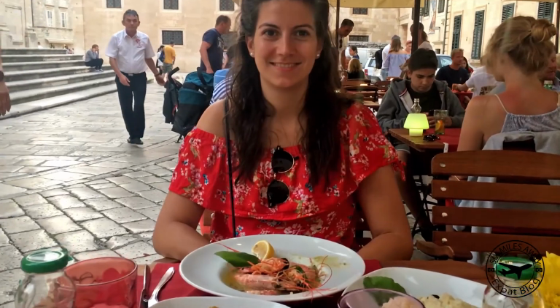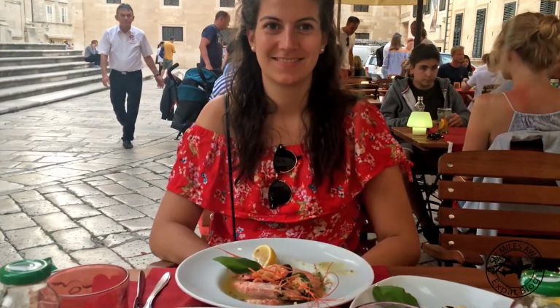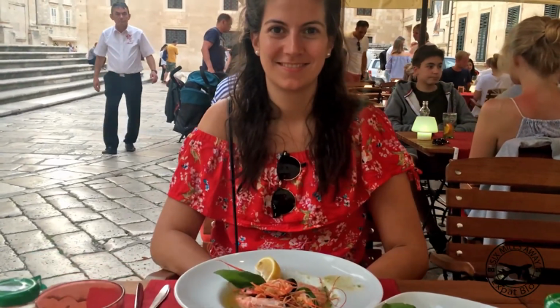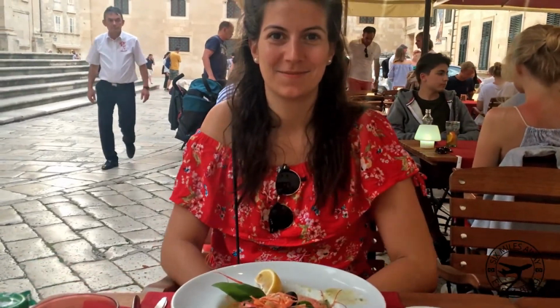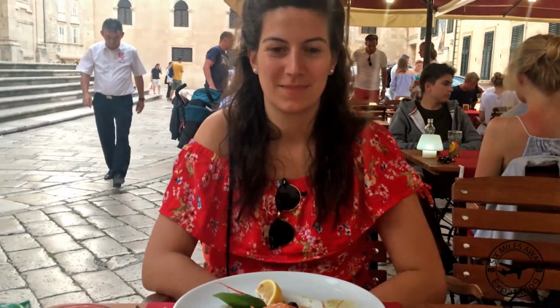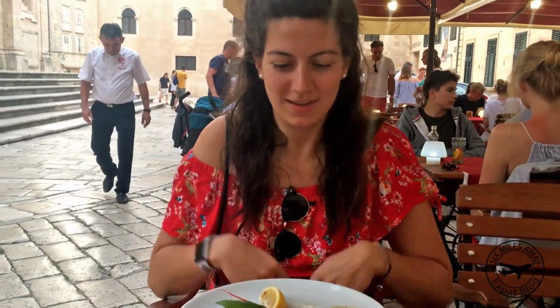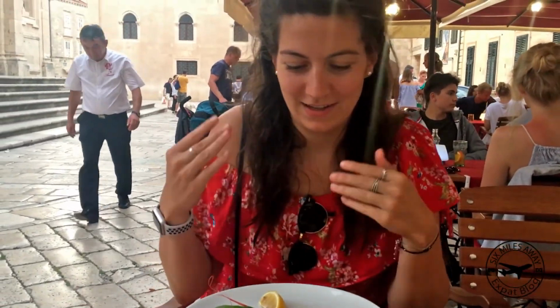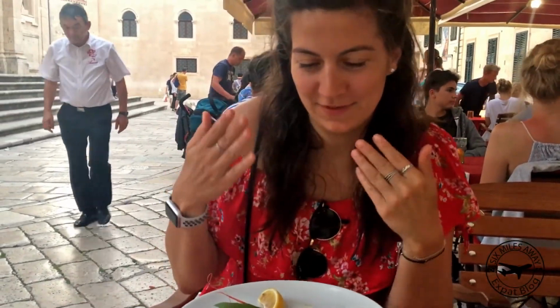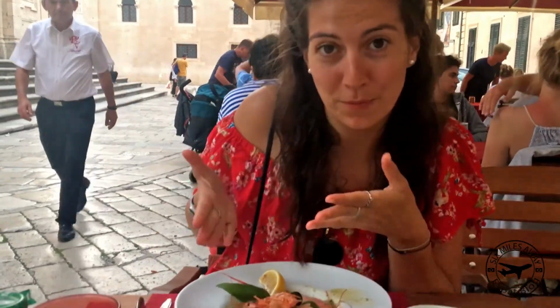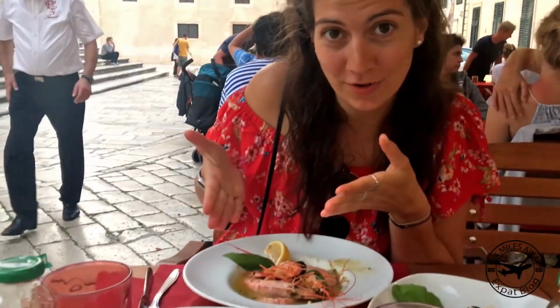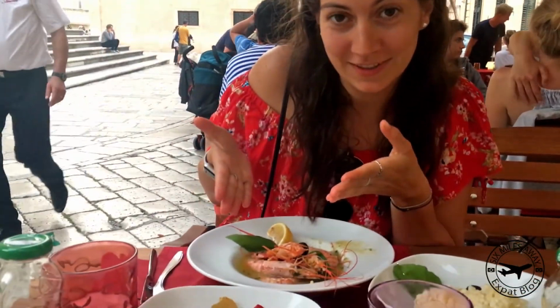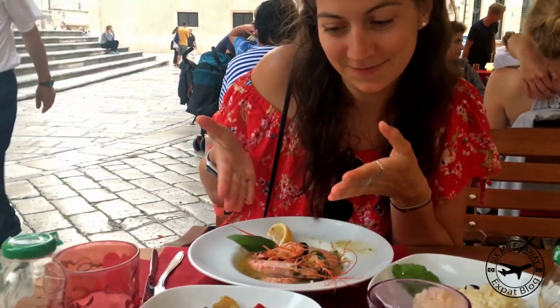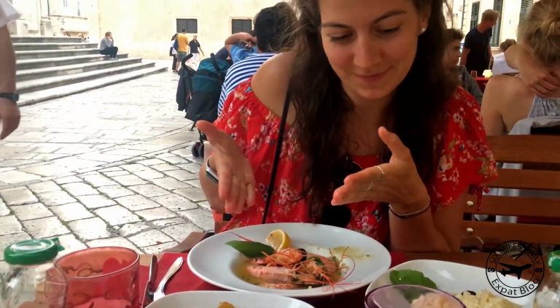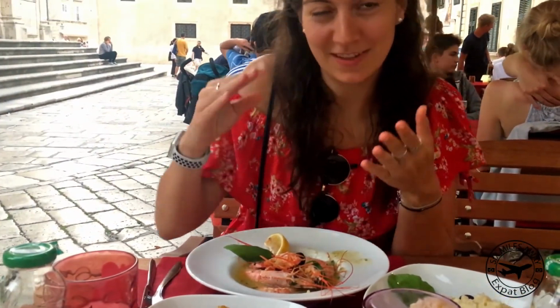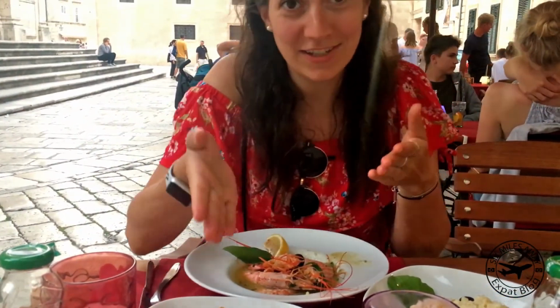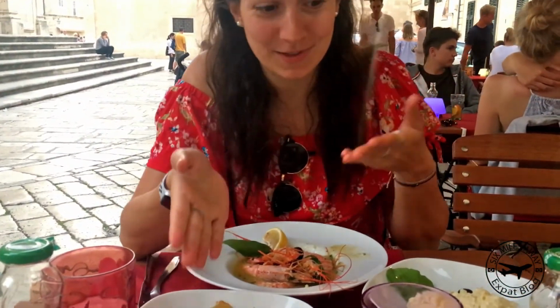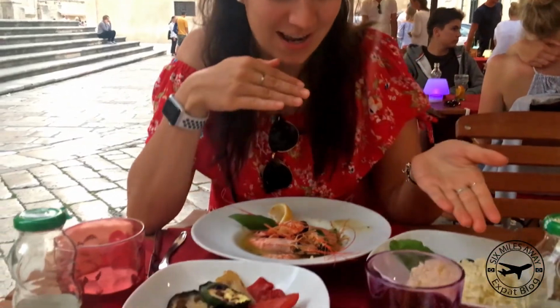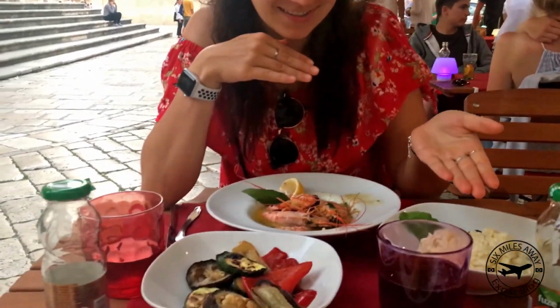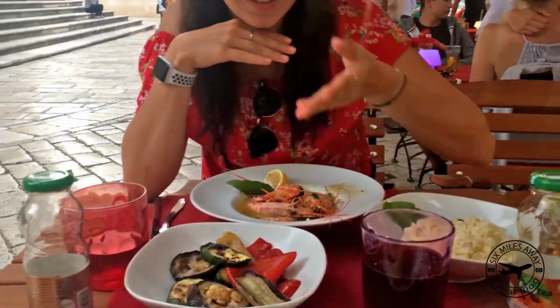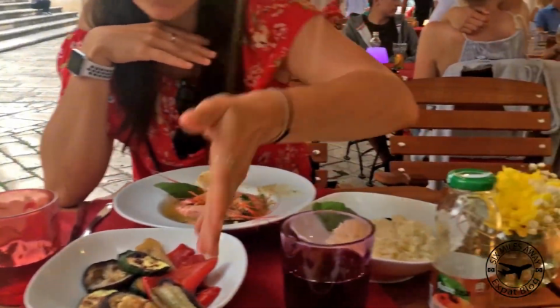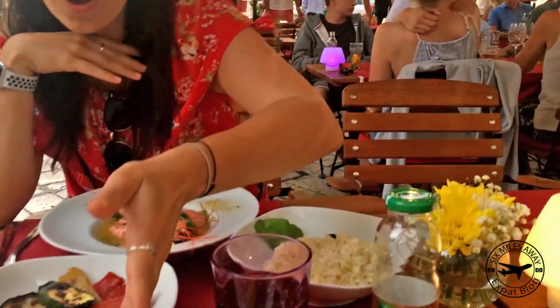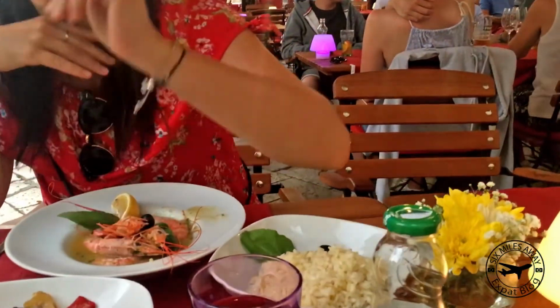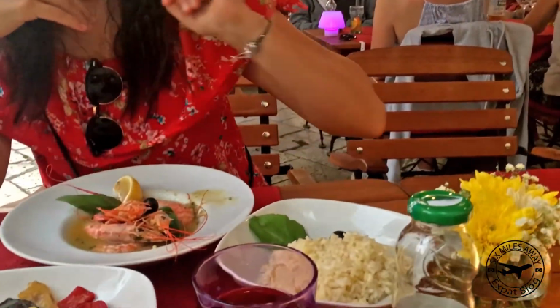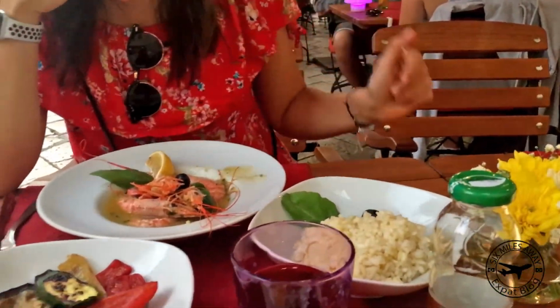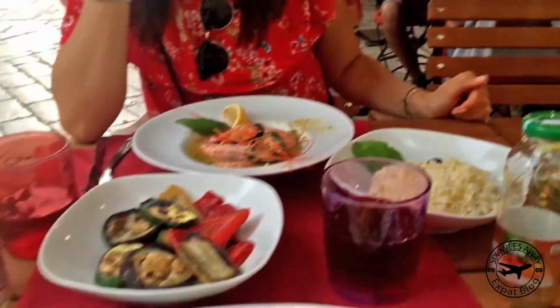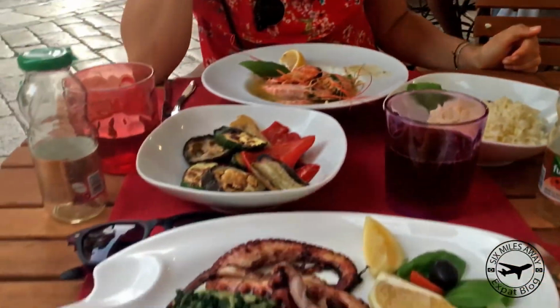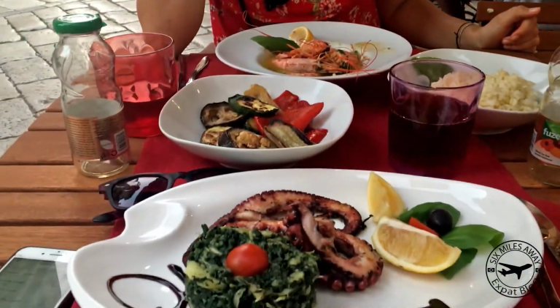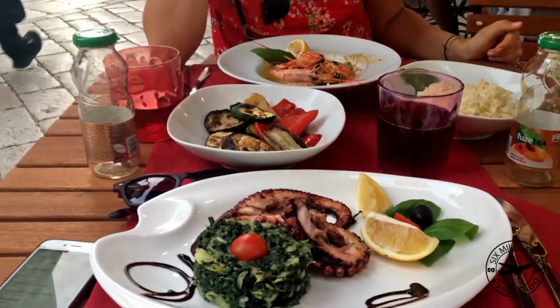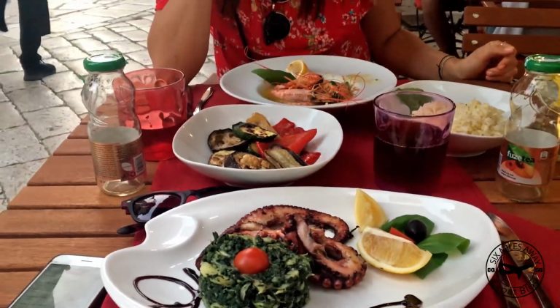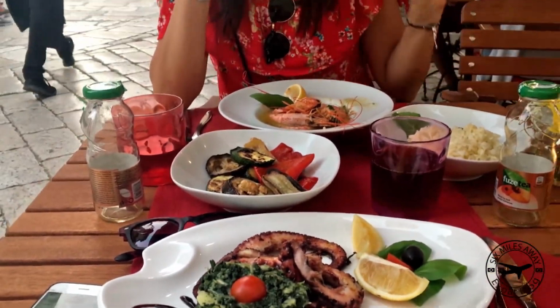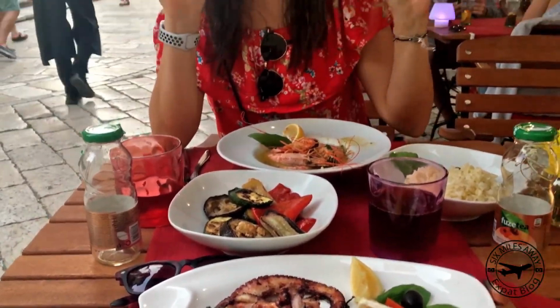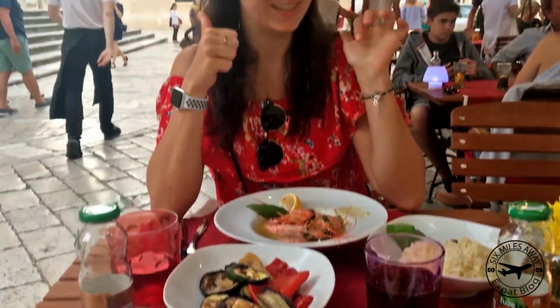What's this on the menu? I have some prawns here, some vegetable rice and octopus. I love fish!